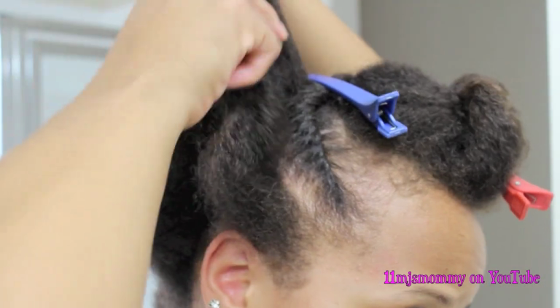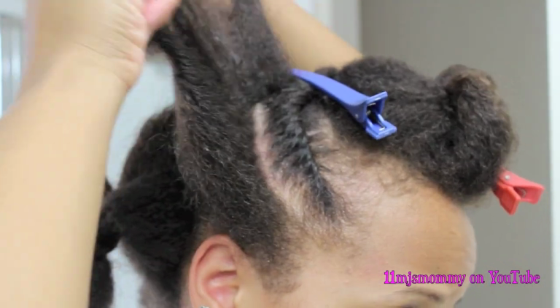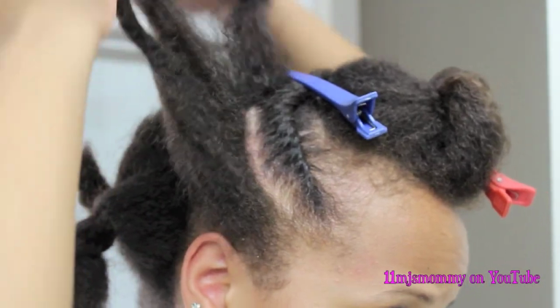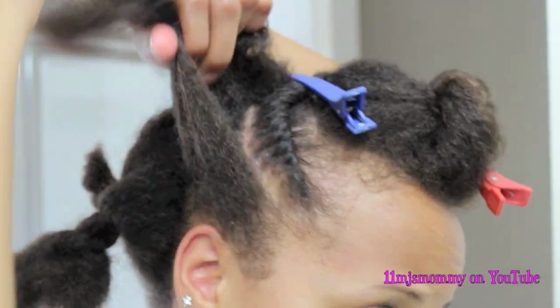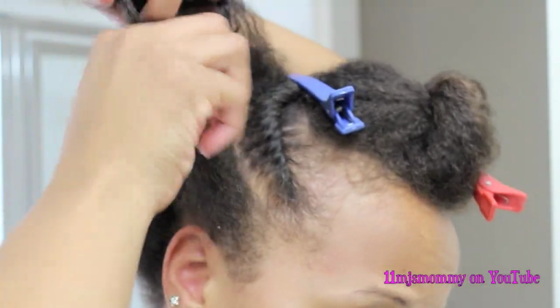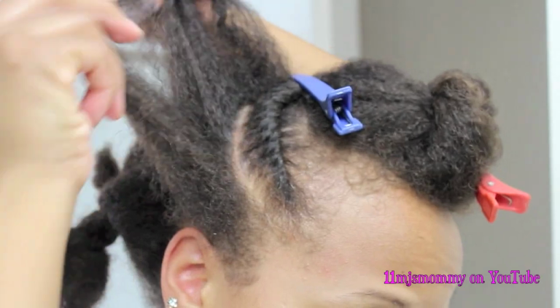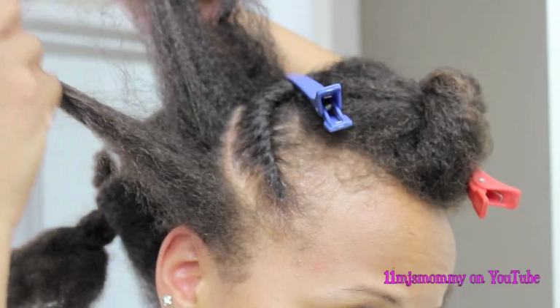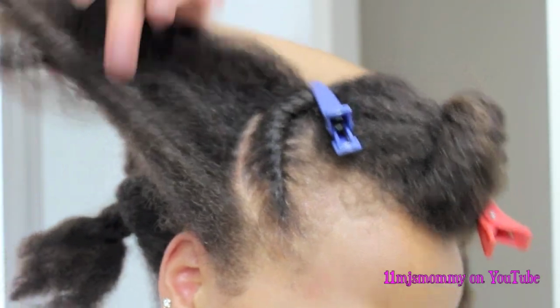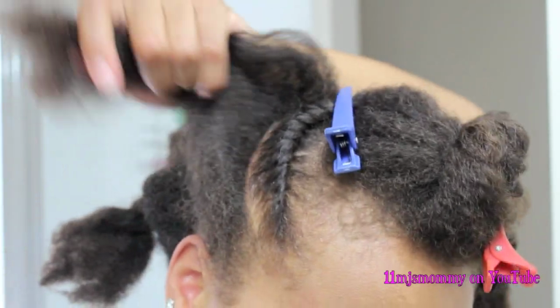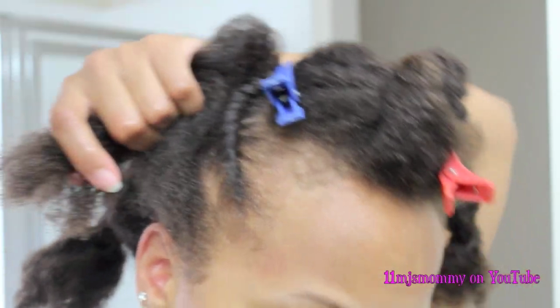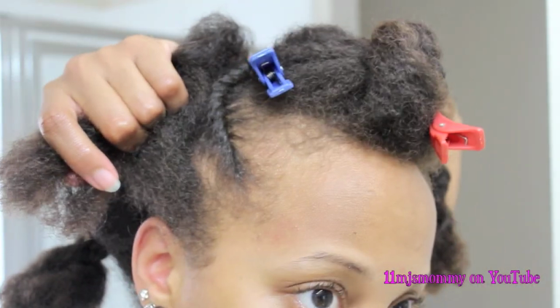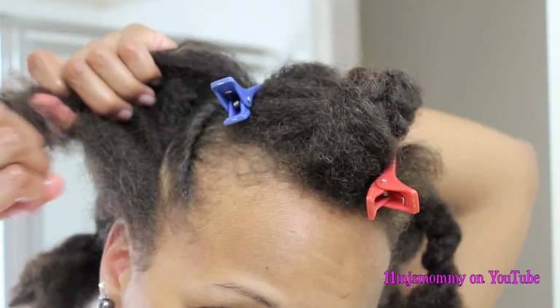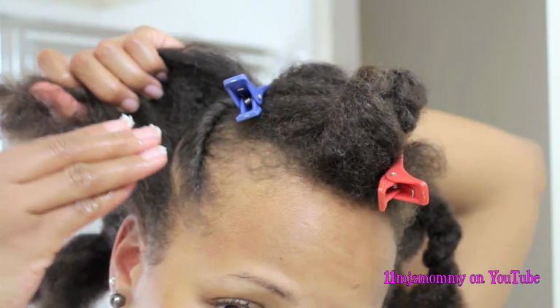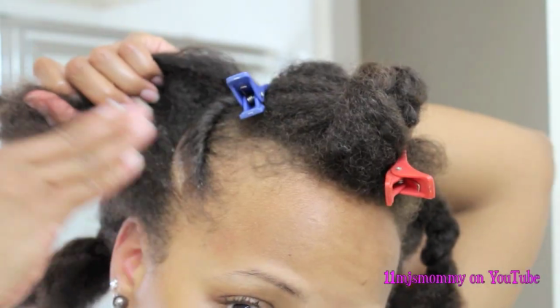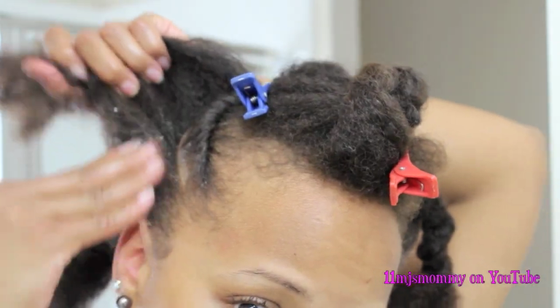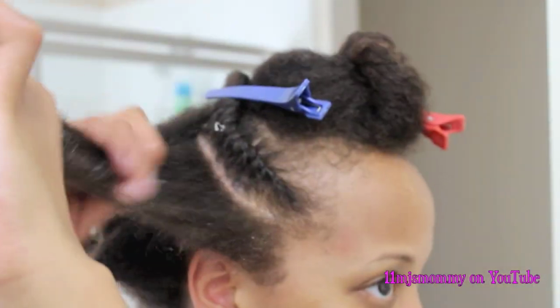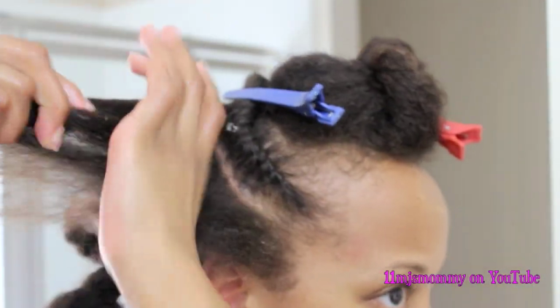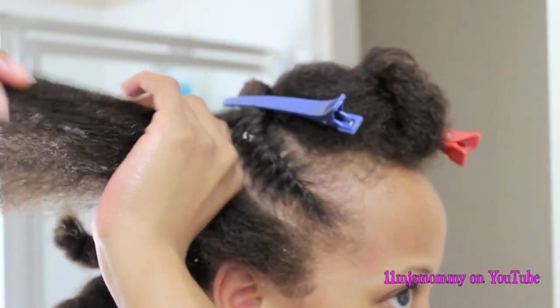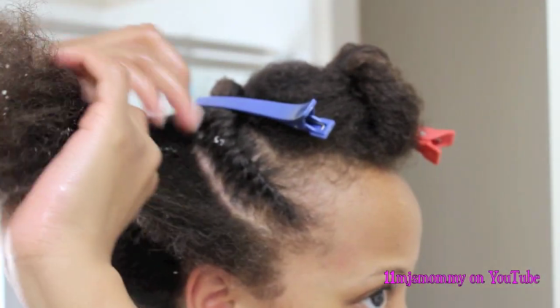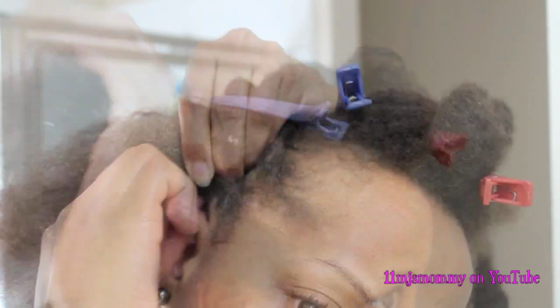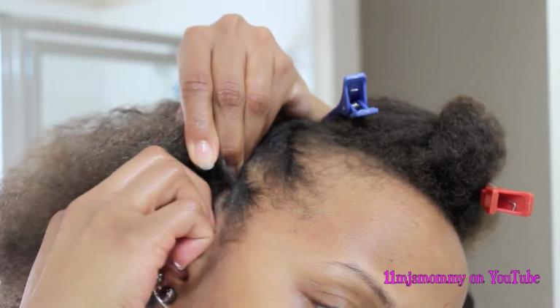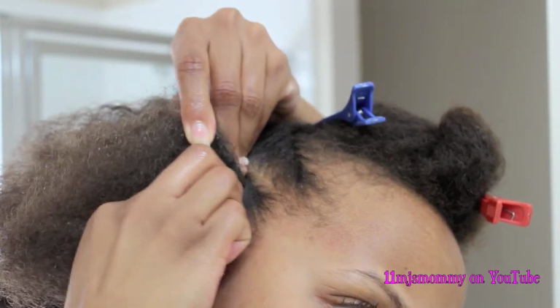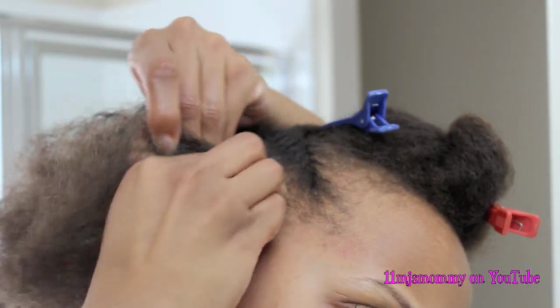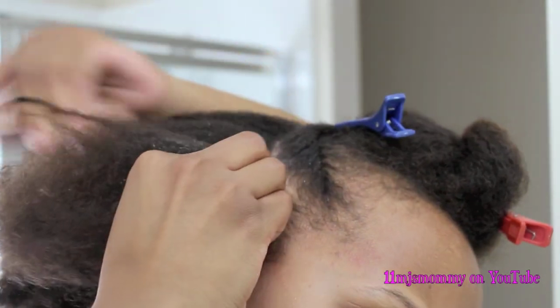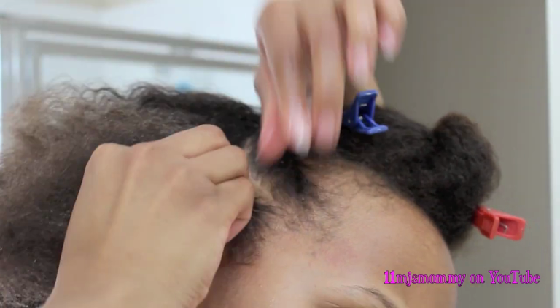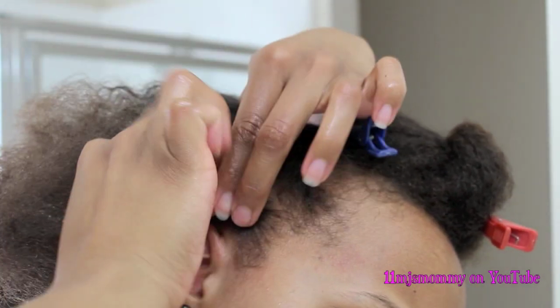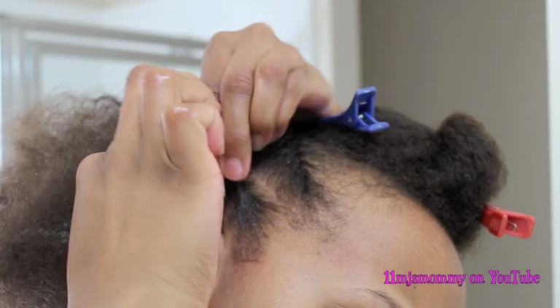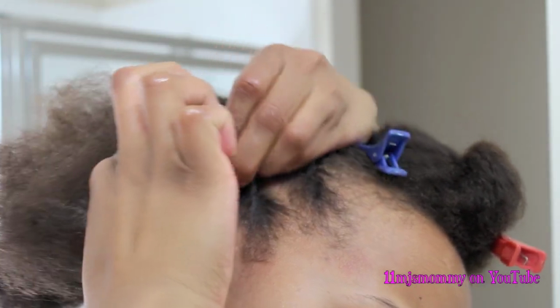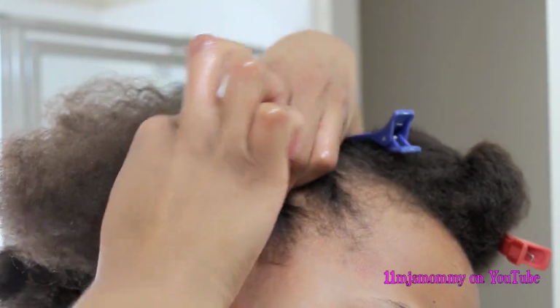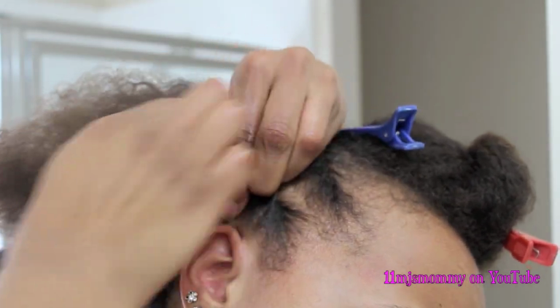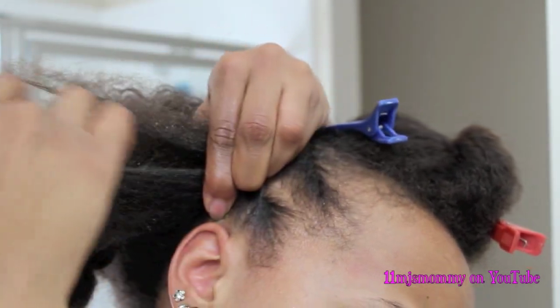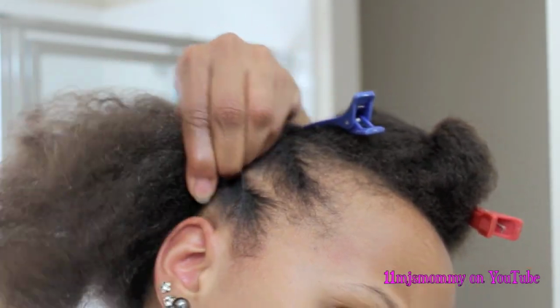I just continue these same steps all throughout the rest of my head. And because I've already sectioned off and detangled my hair before I started twisting, this is so simple and it takes no time at all.